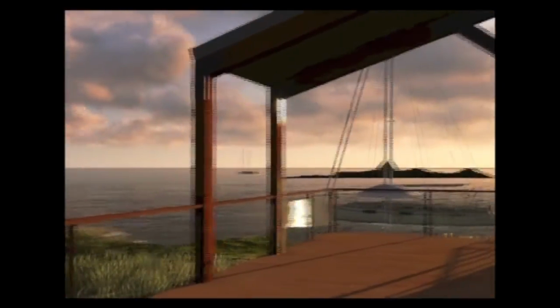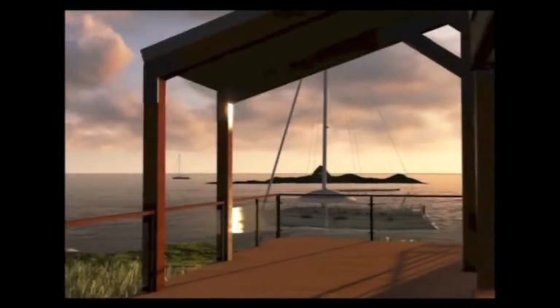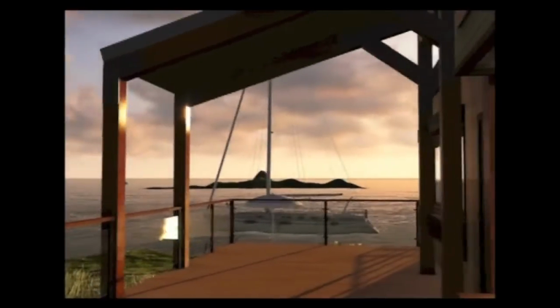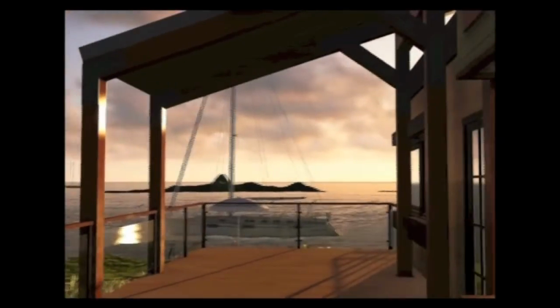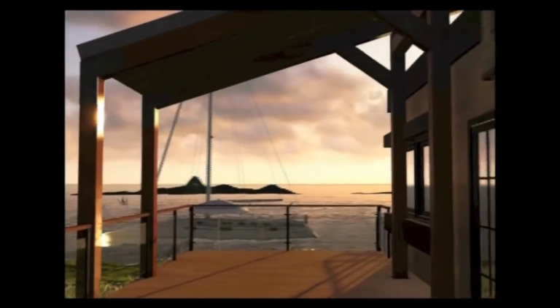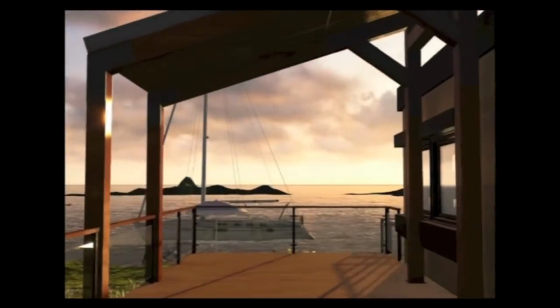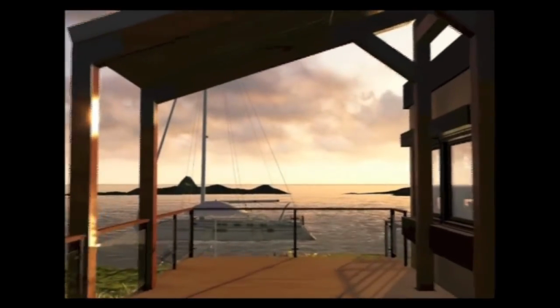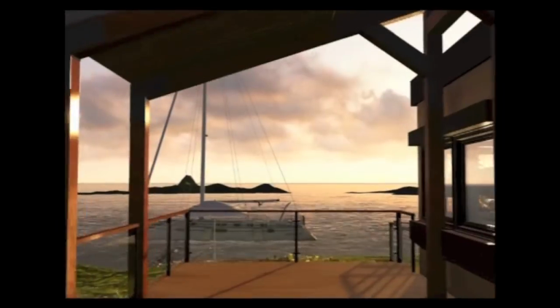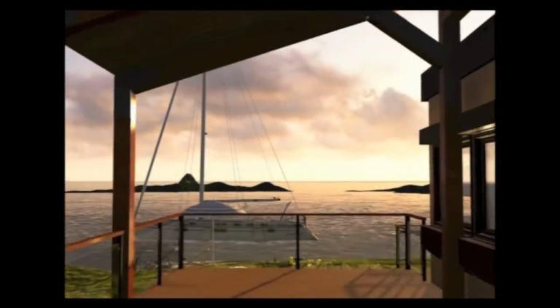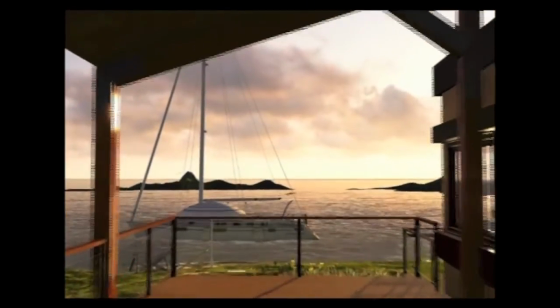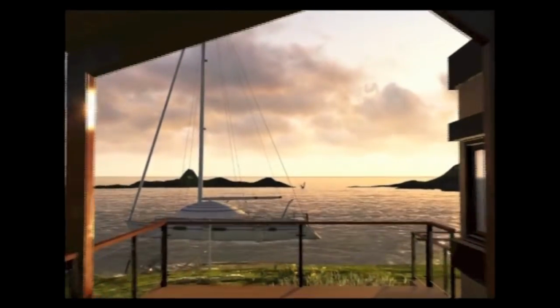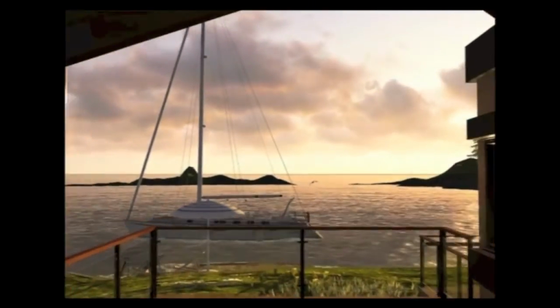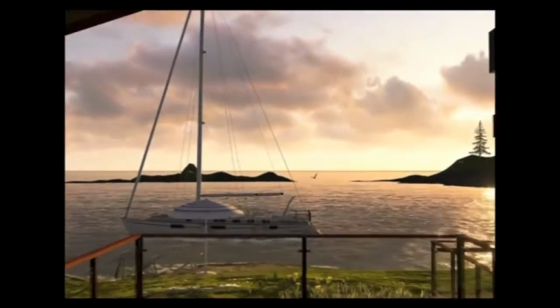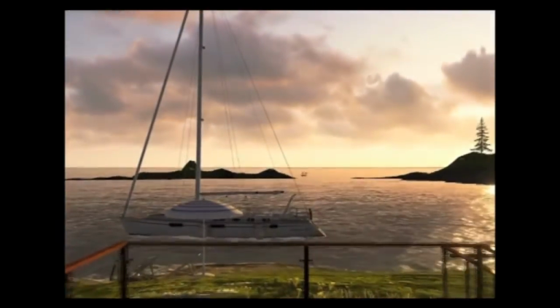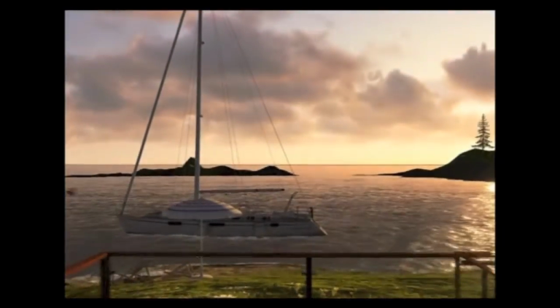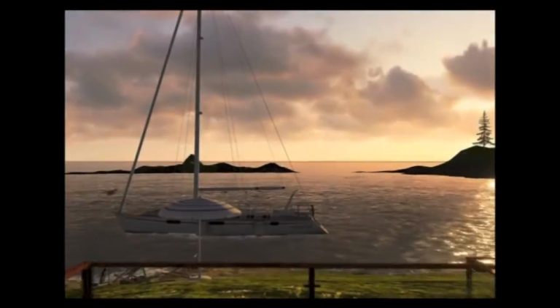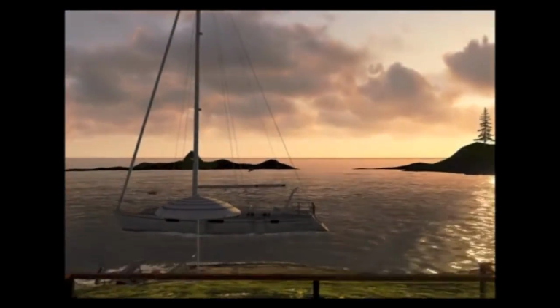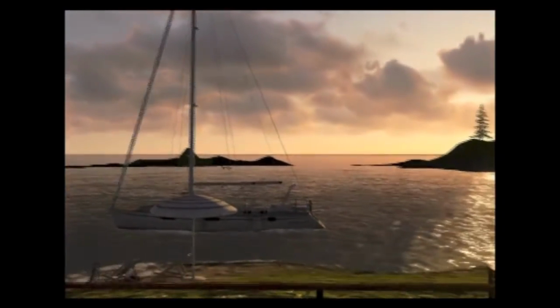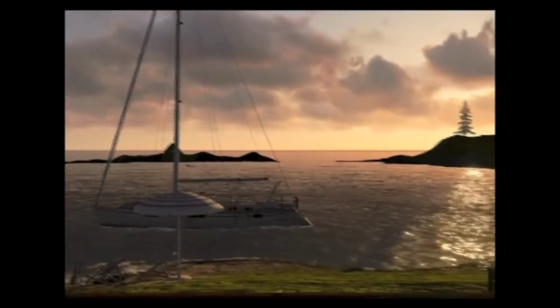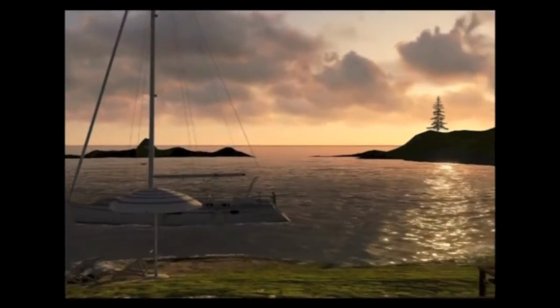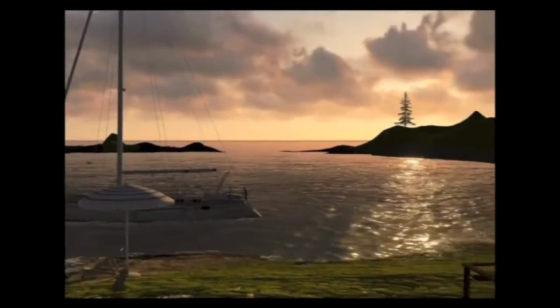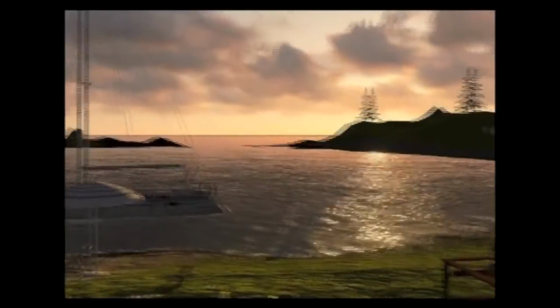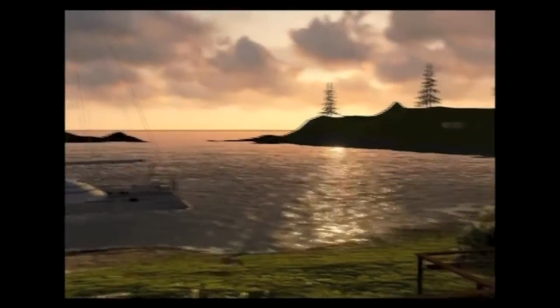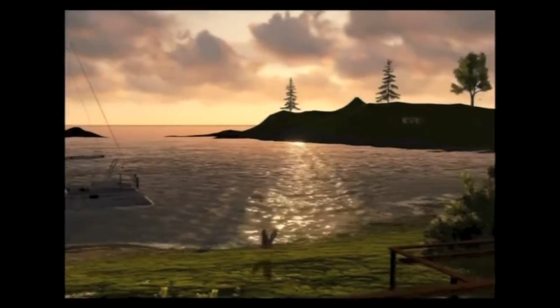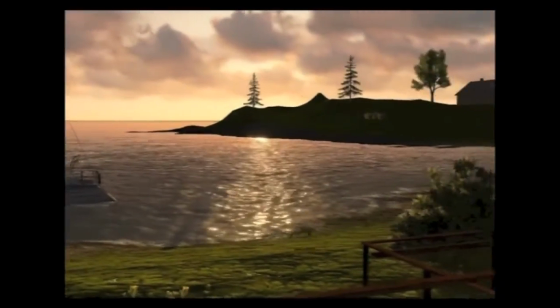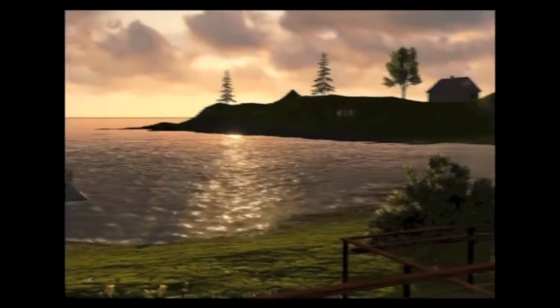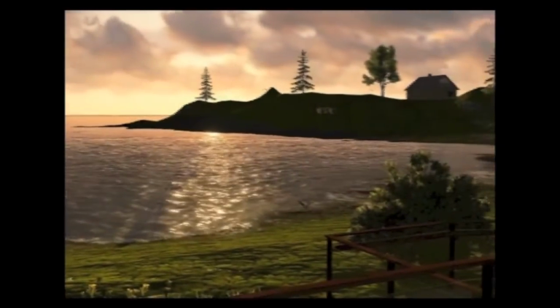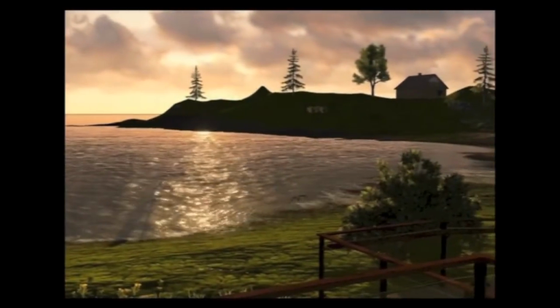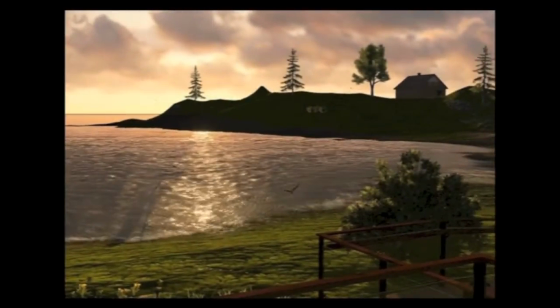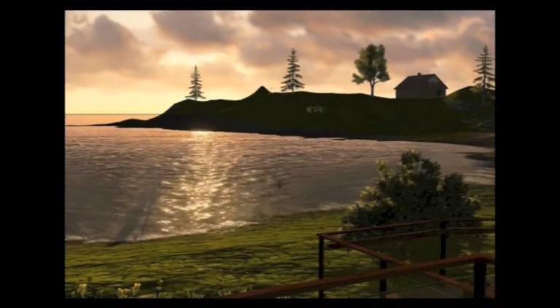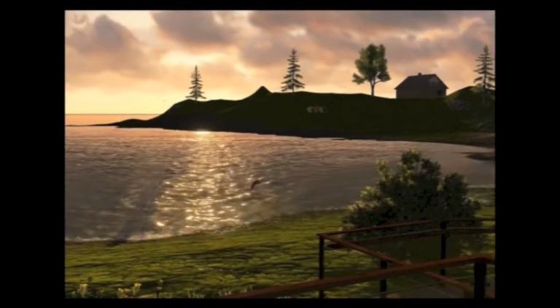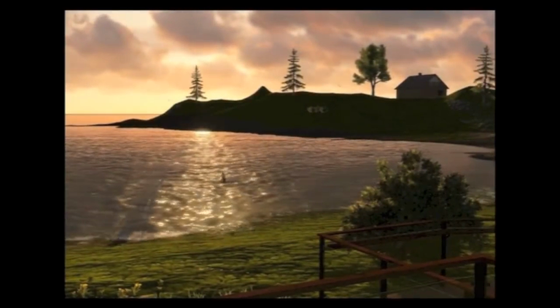Thank you for visiting Echo. It is our sincere hope that our home will represent the first iteration in a design that will echo forward into future generations.